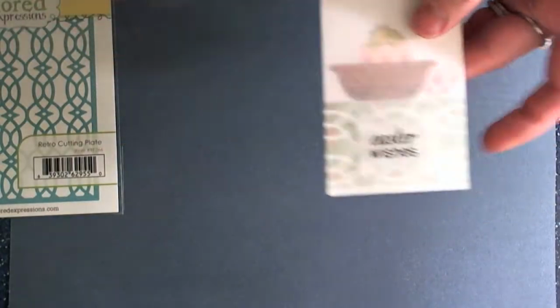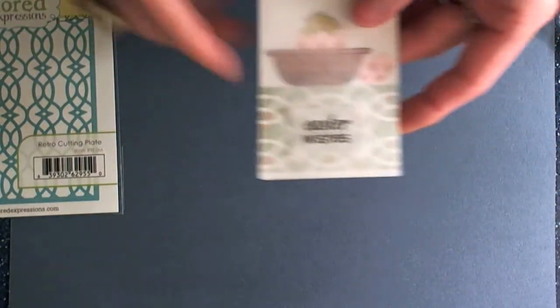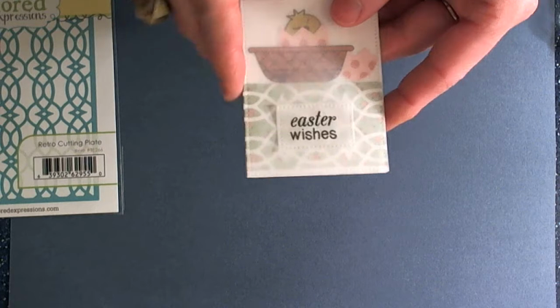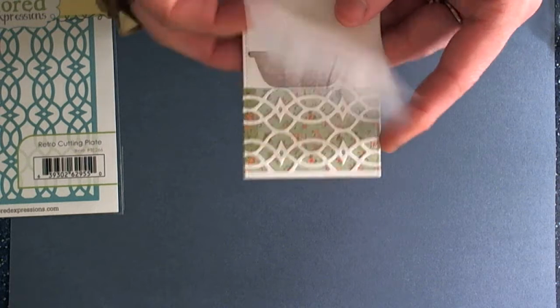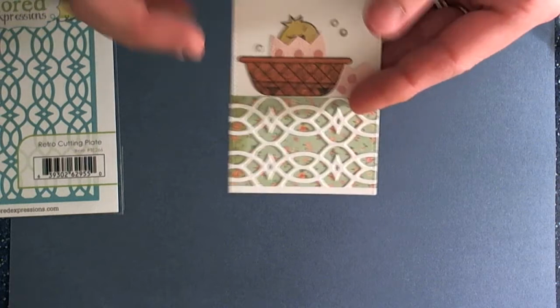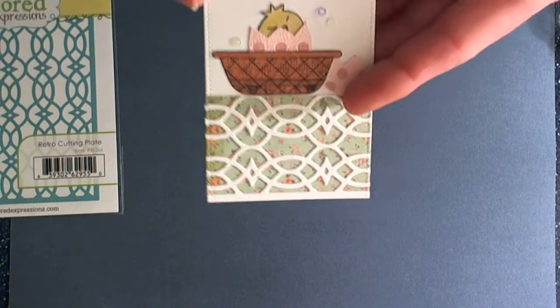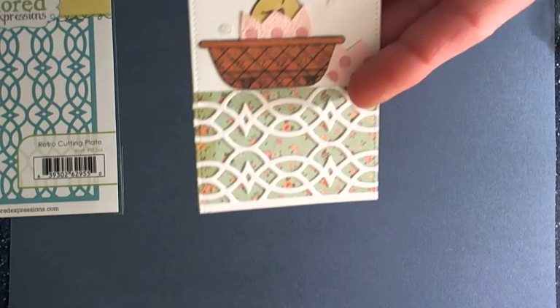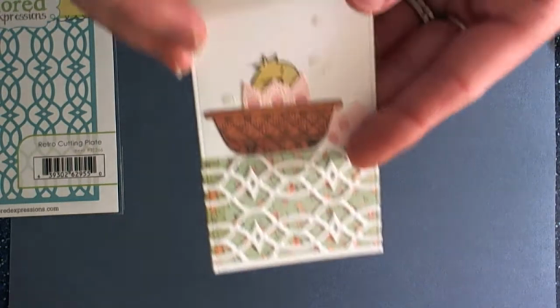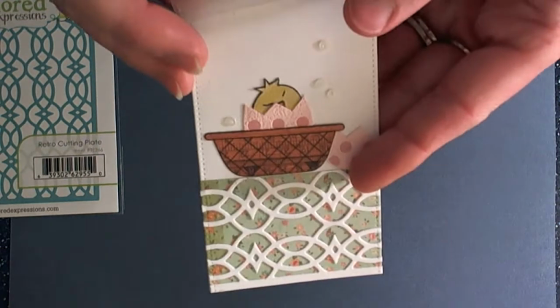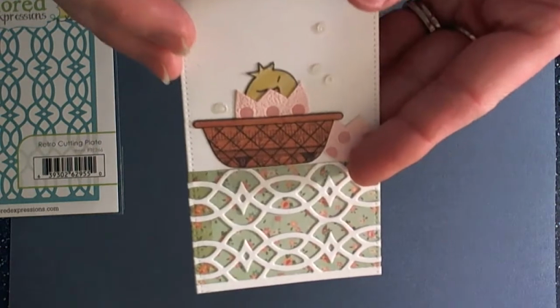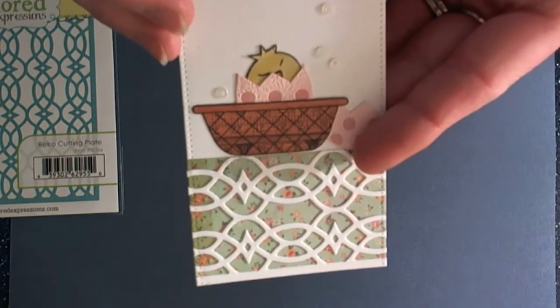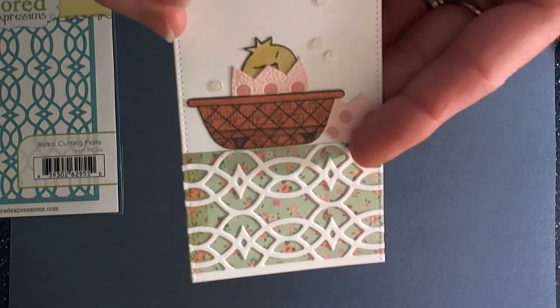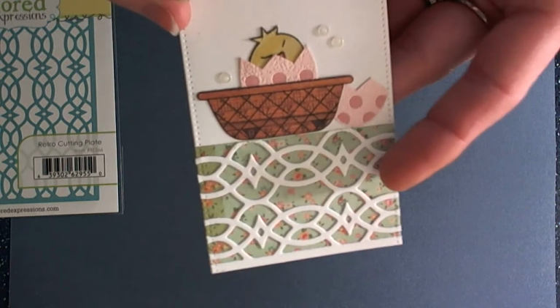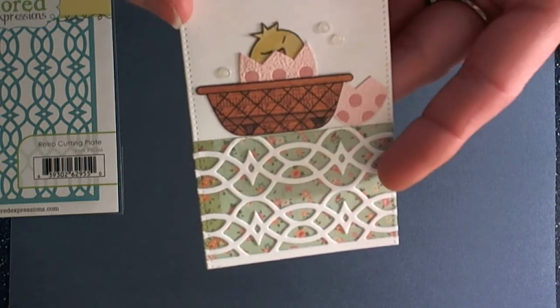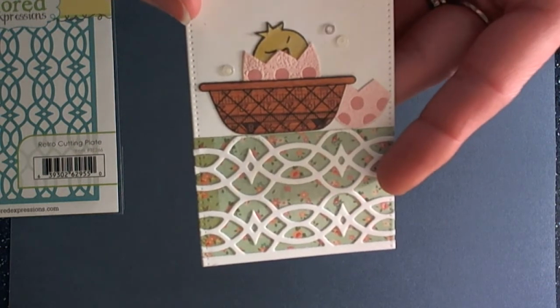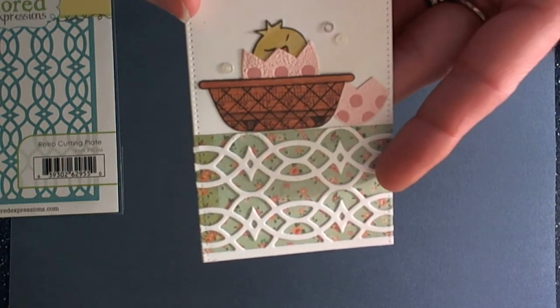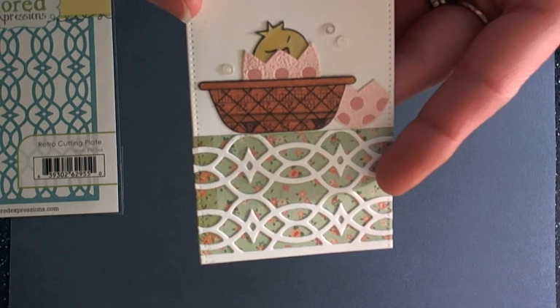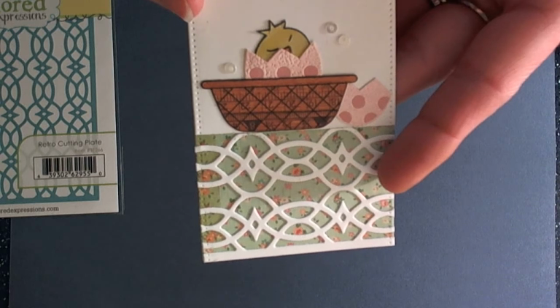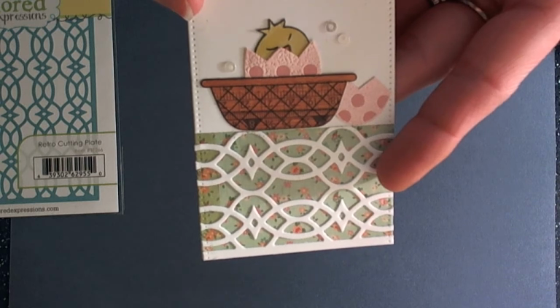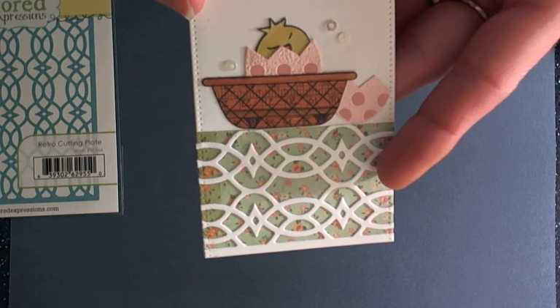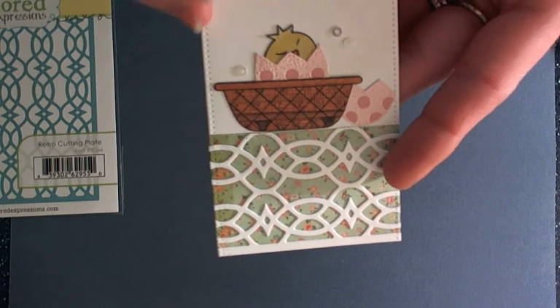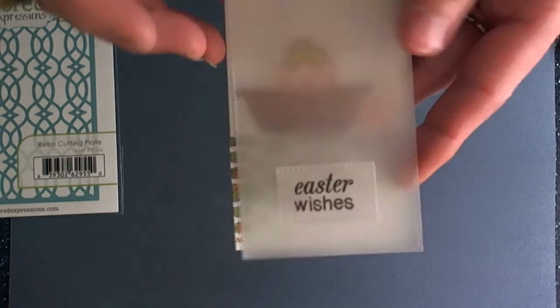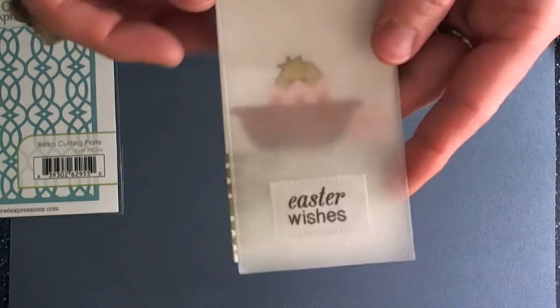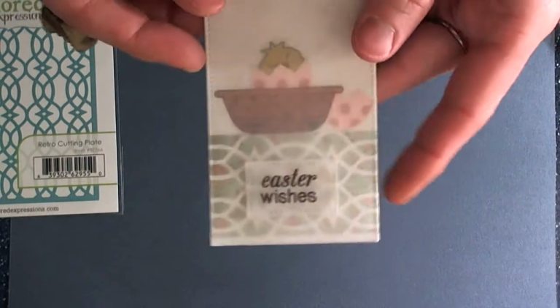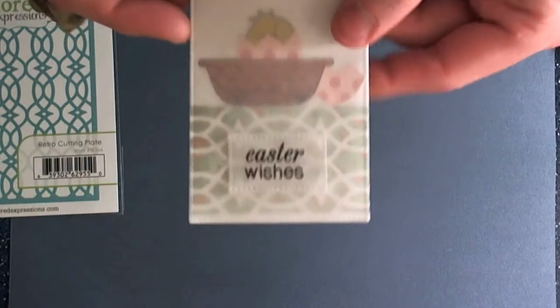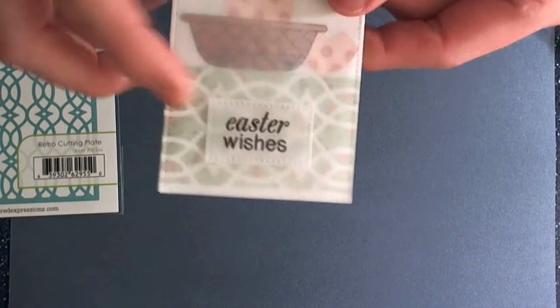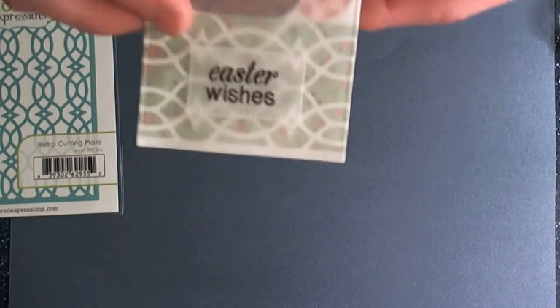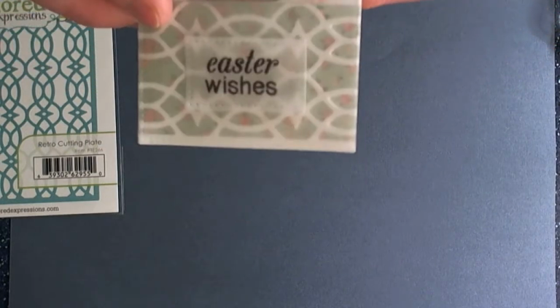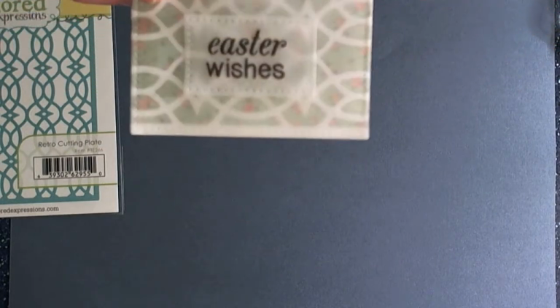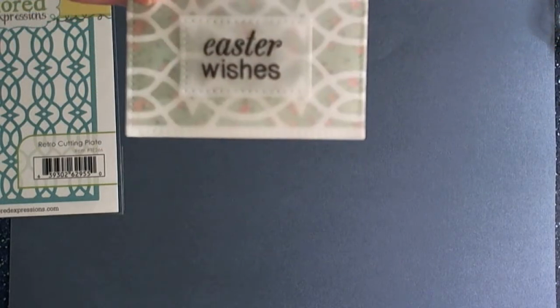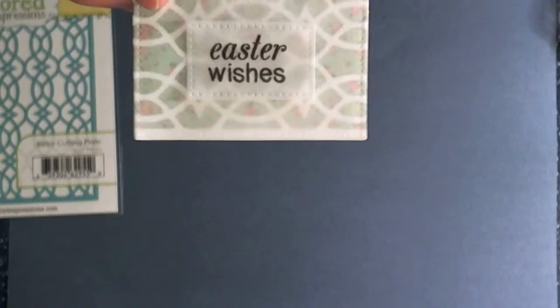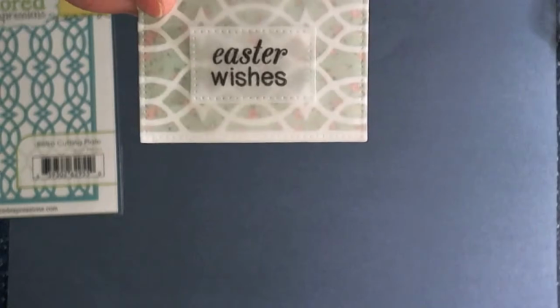And for this tag, I embossed the cute little egg, and then stamped the basket, added some sequins, and then heat embossed the sentiment.